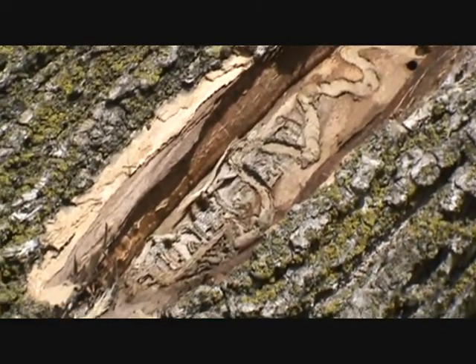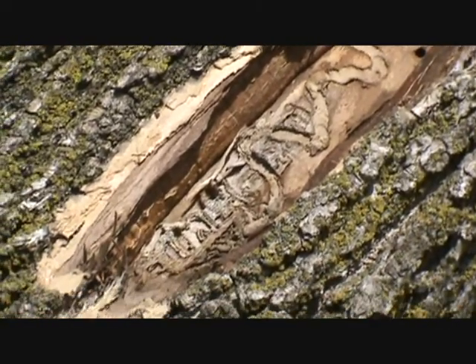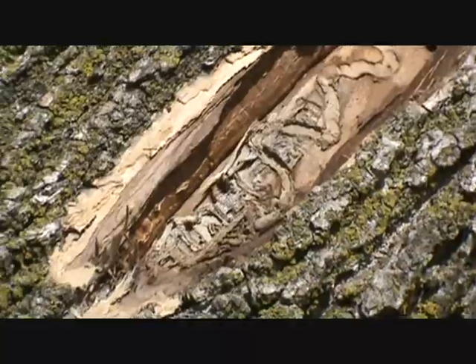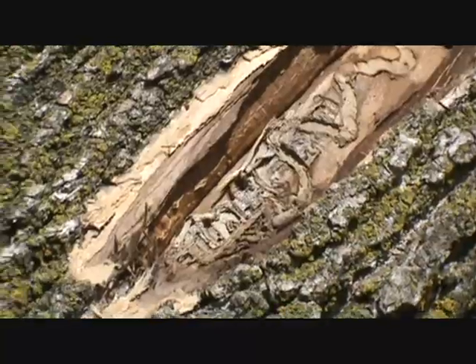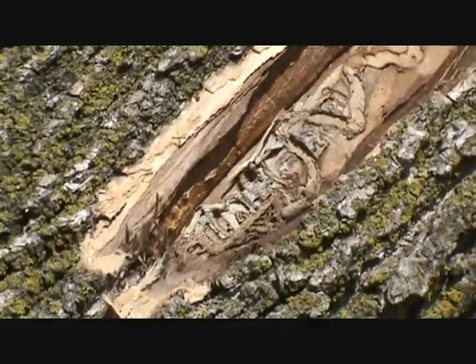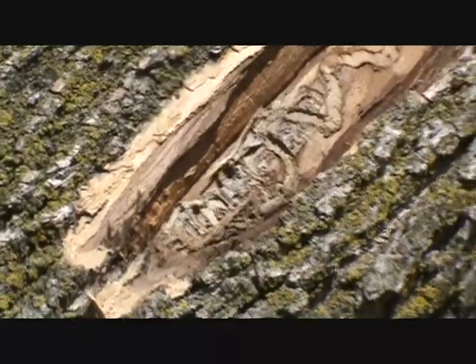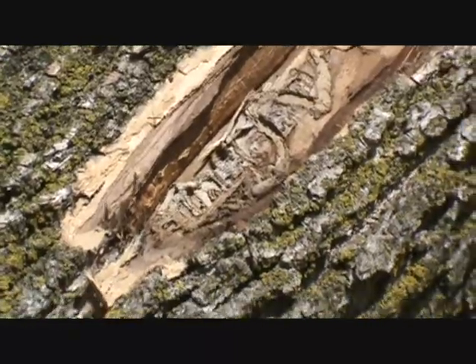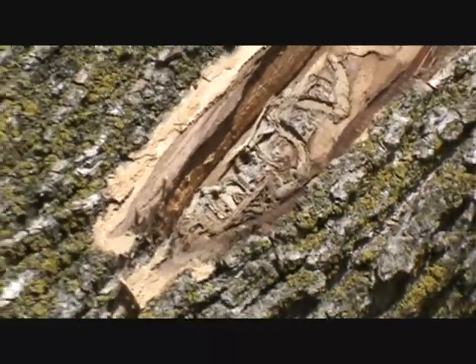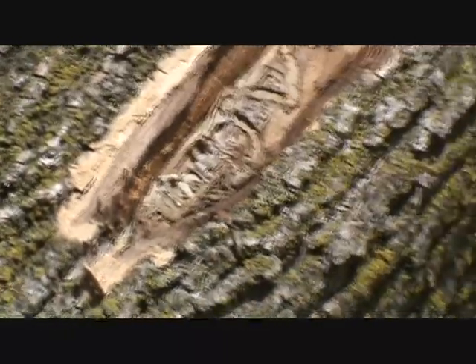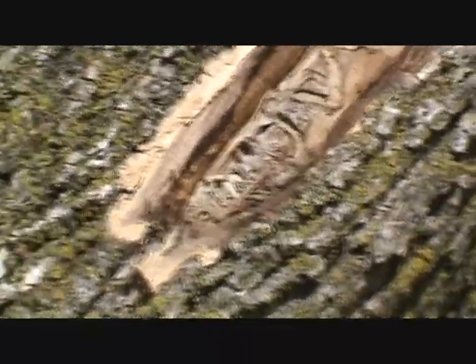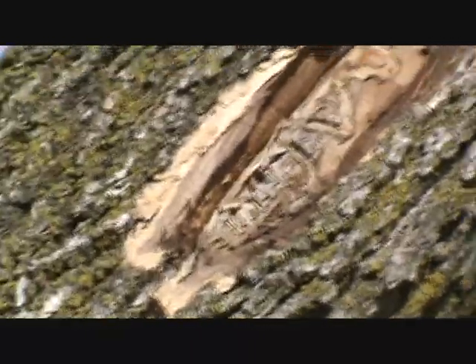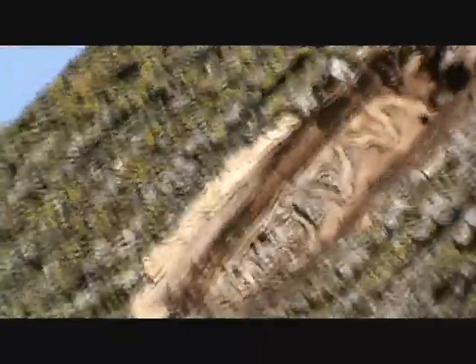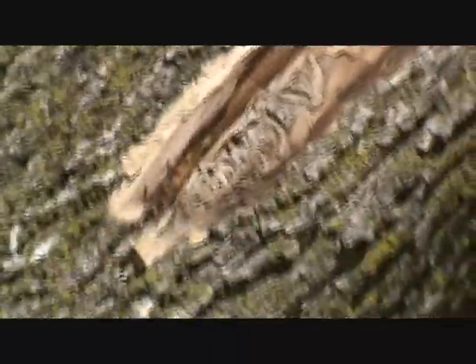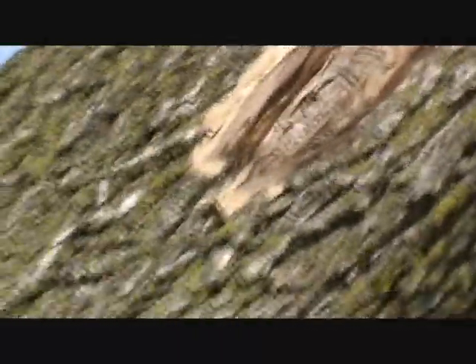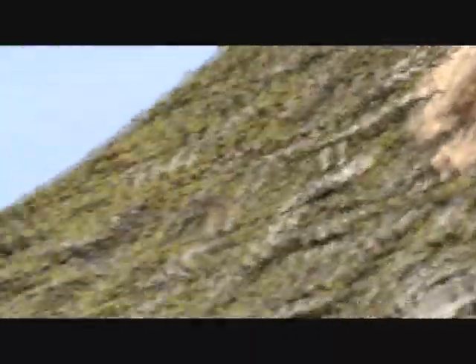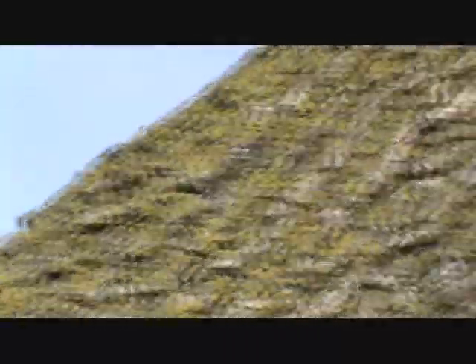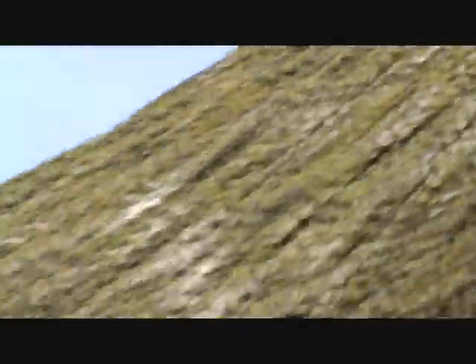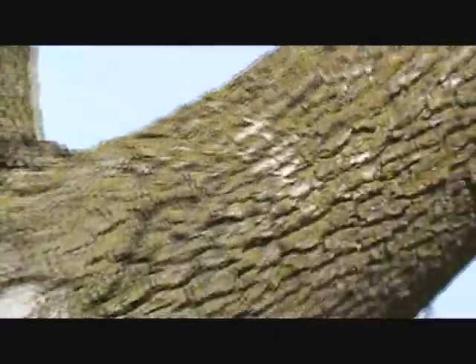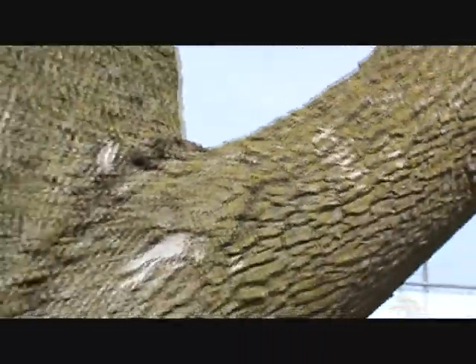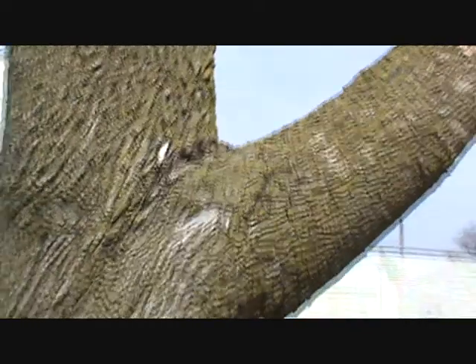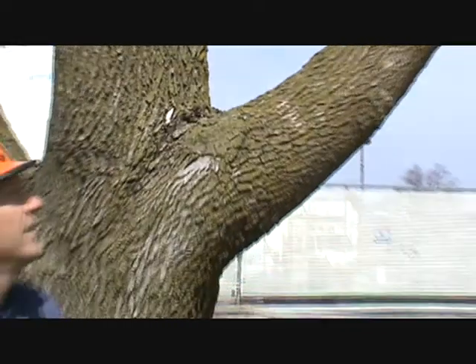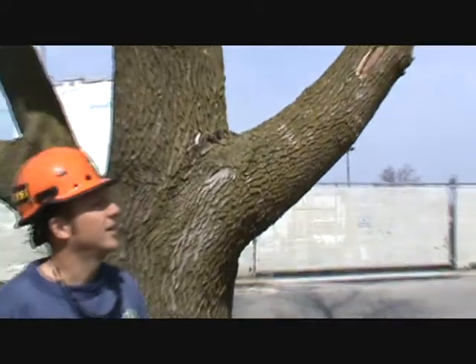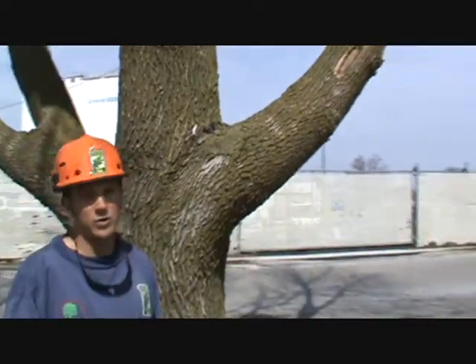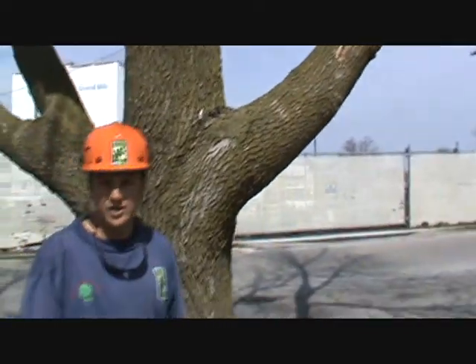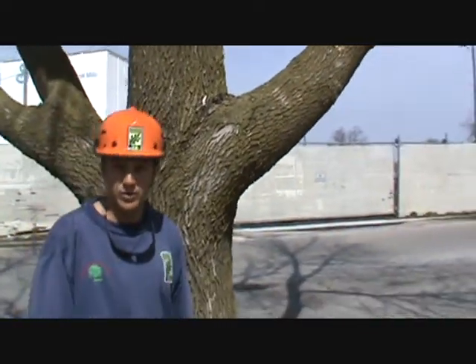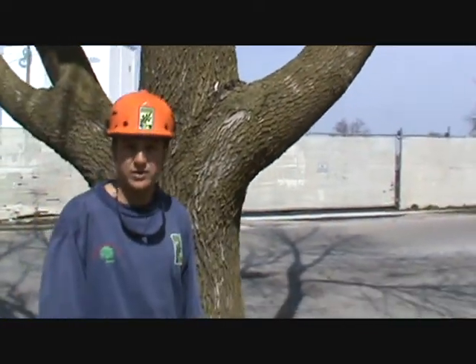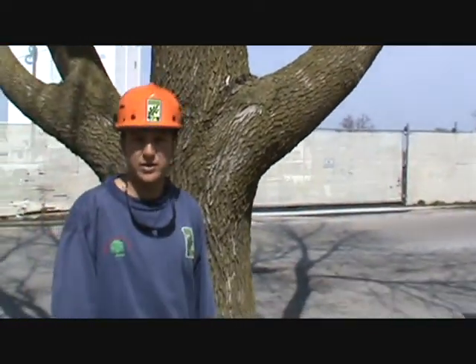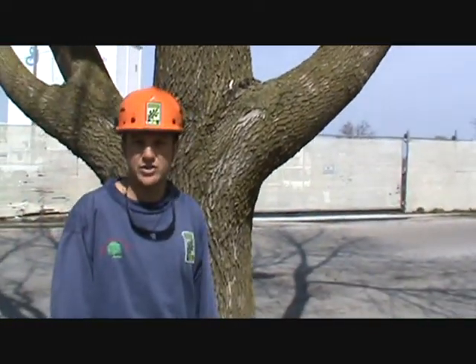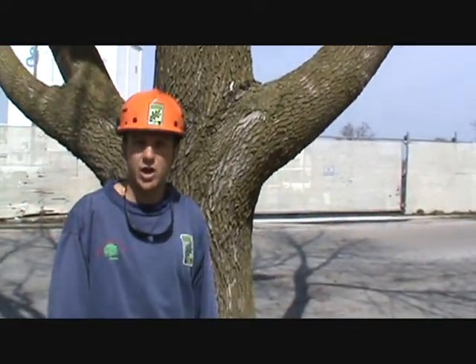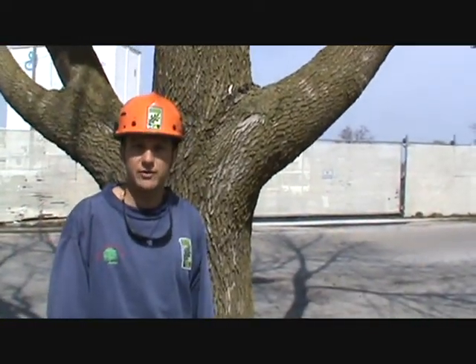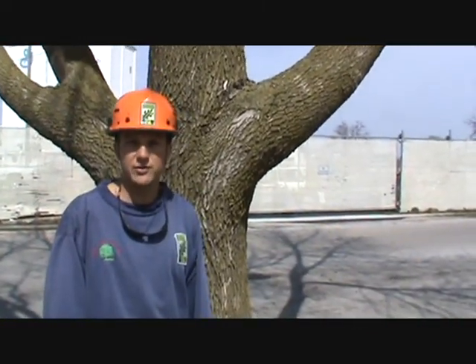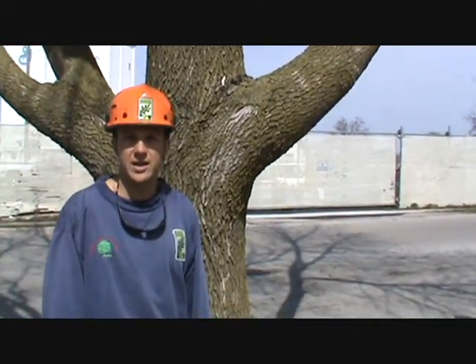It is official. We're here with the State Department of Agriculture who has verified Emerald Ash Borer here in West Chicago for the first time.